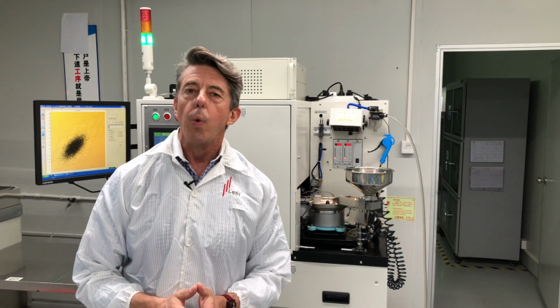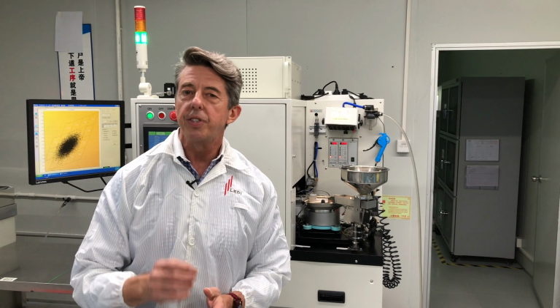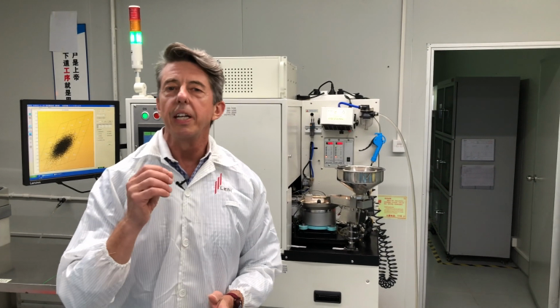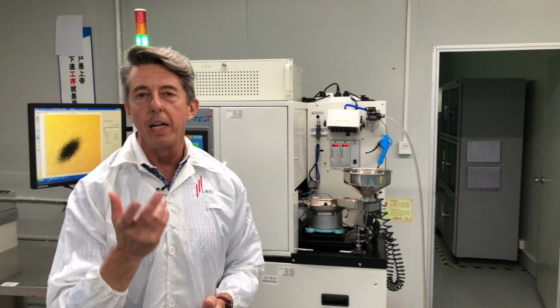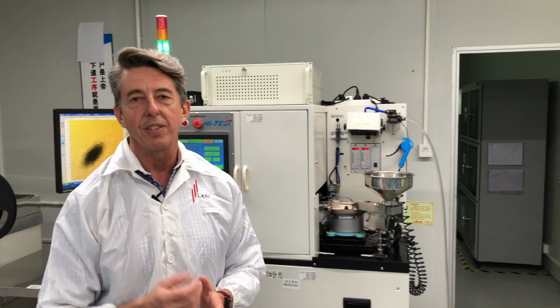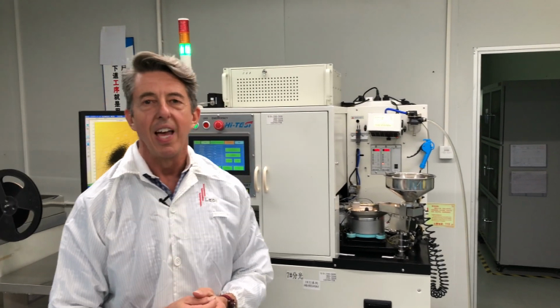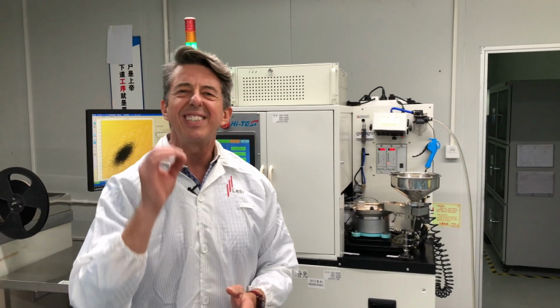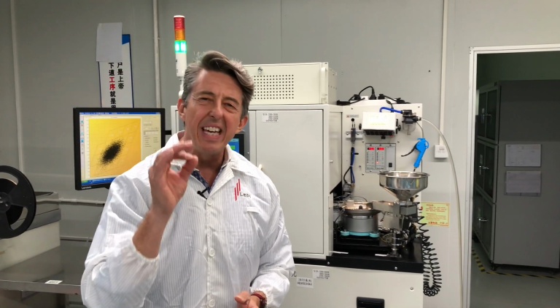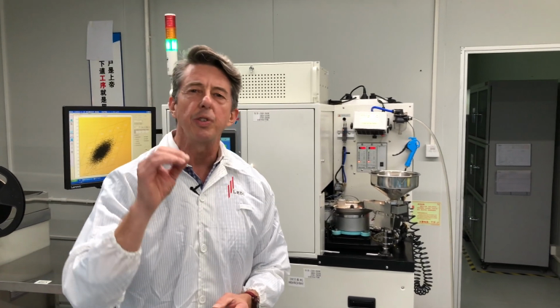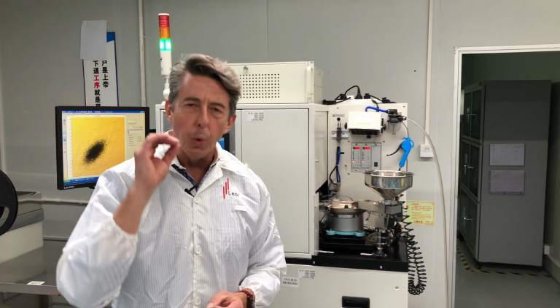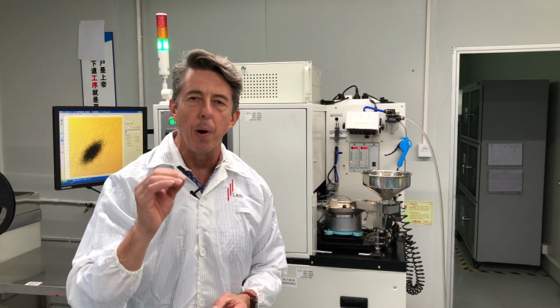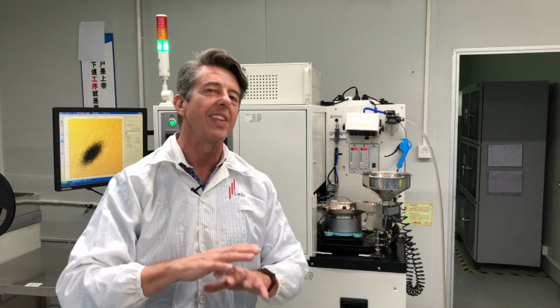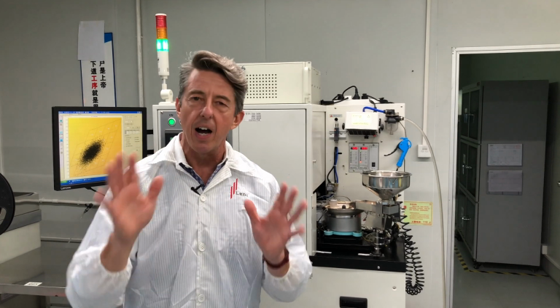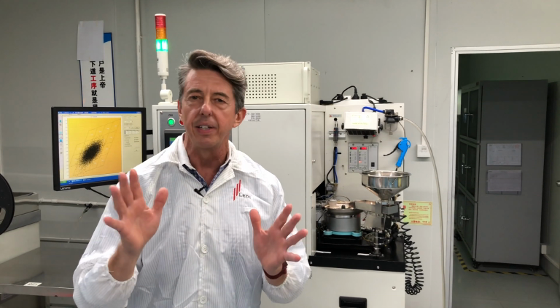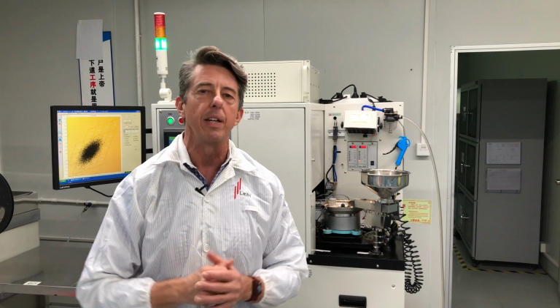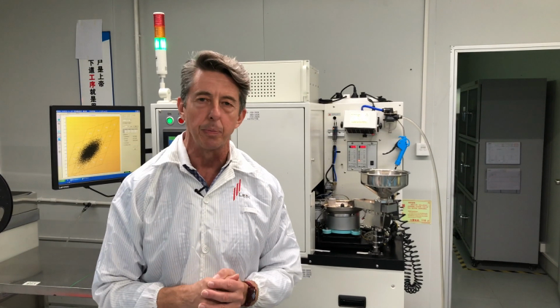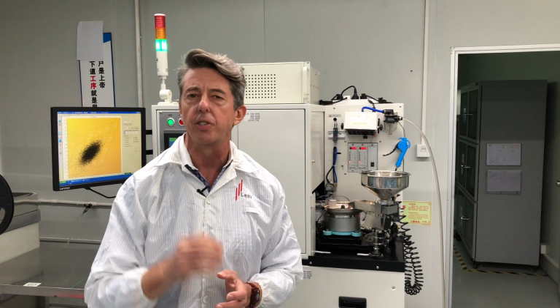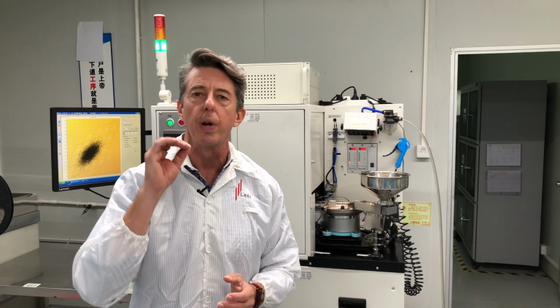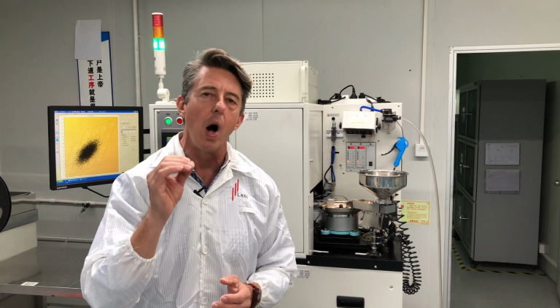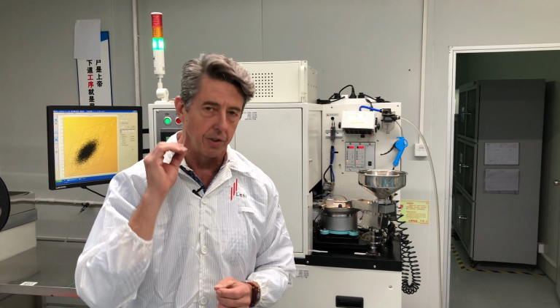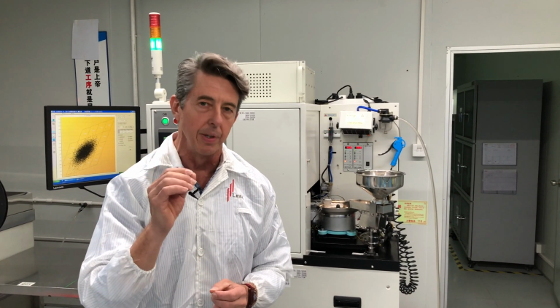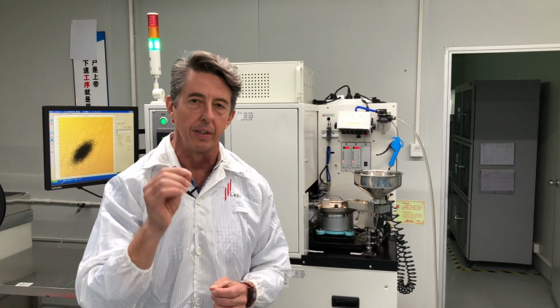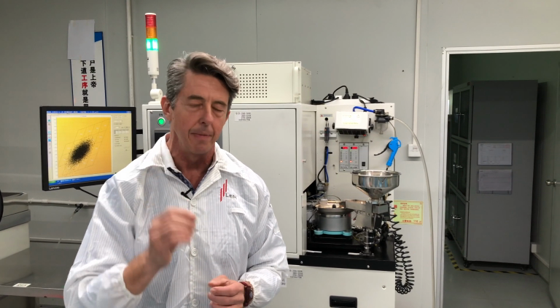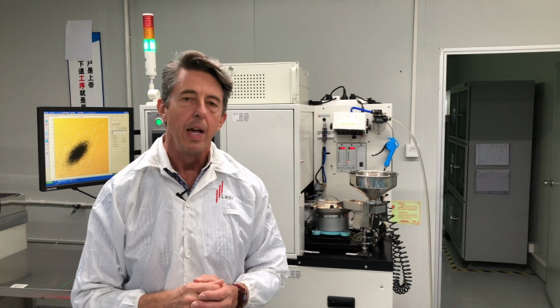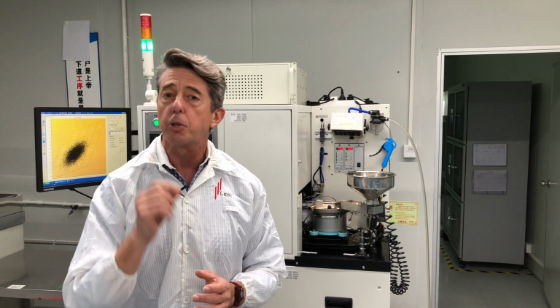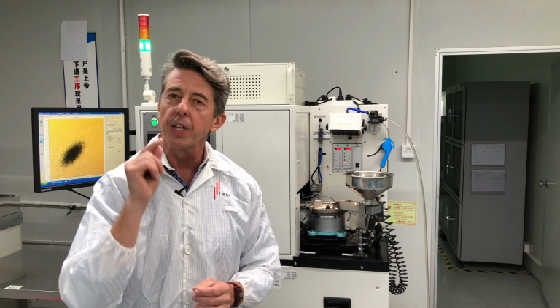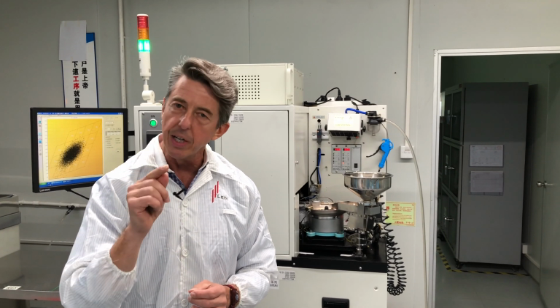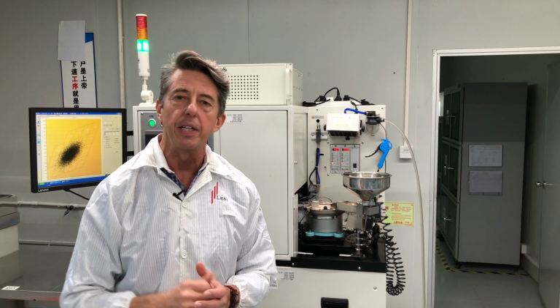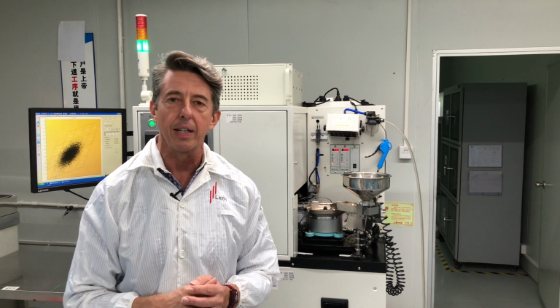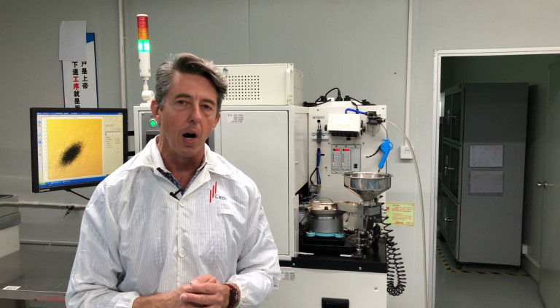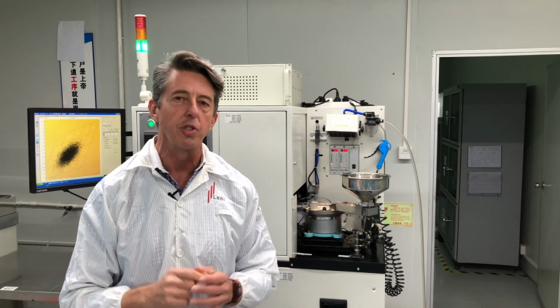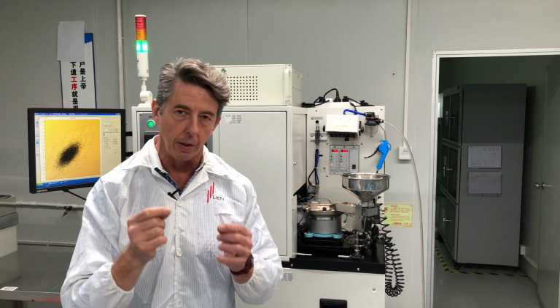Welcome to the LED binning process. This is the most critical part of the entire LED manufacturing process — this is where the quality of an LED is determined. Especially in a linear LED product like ours, this is critical.